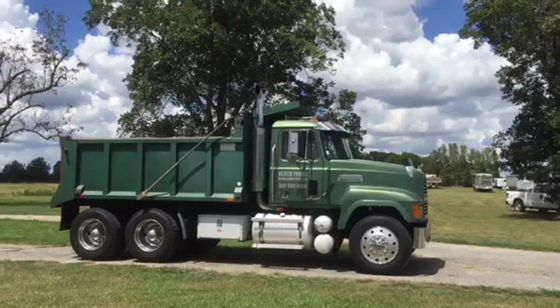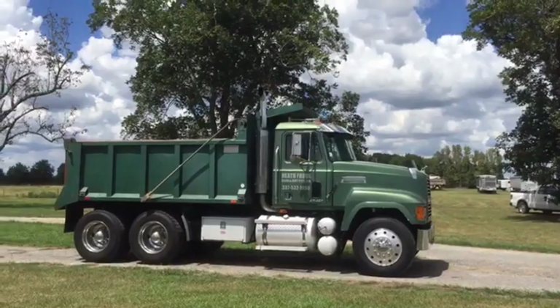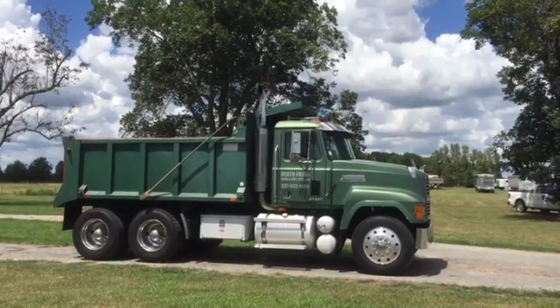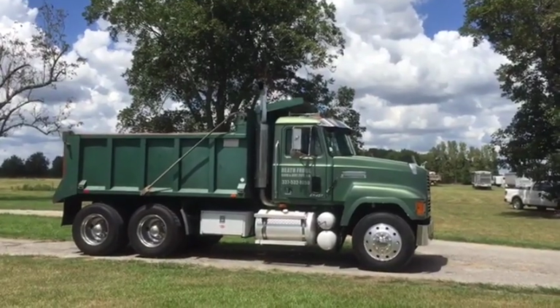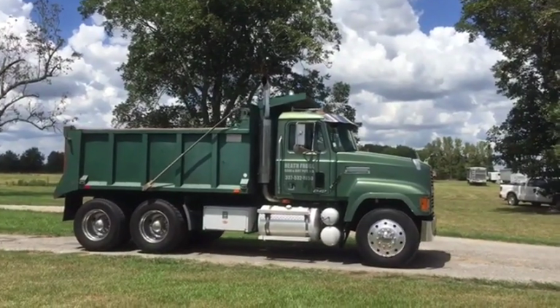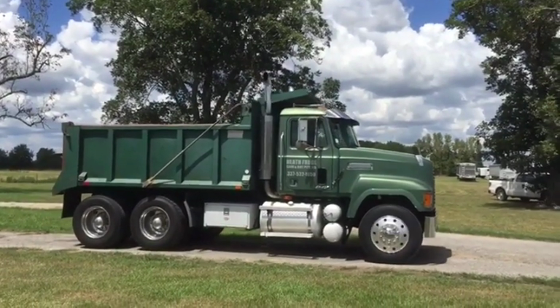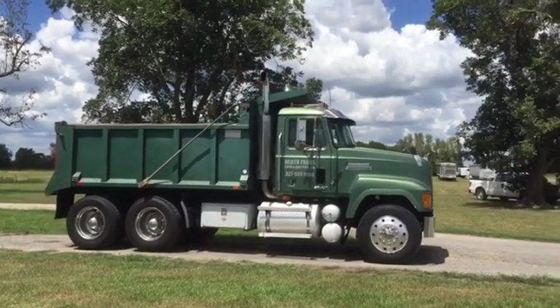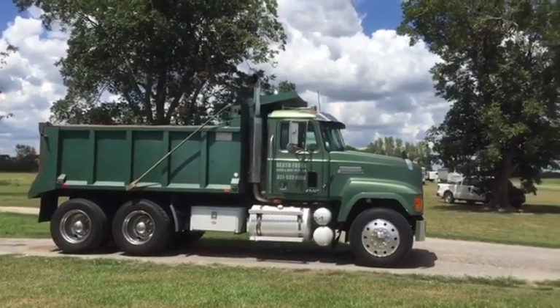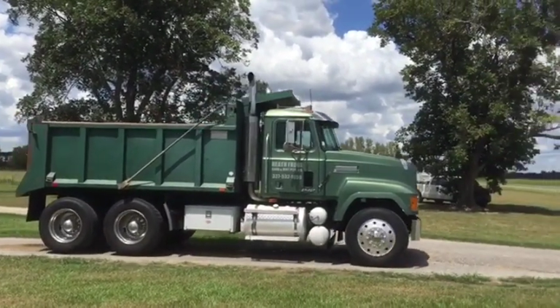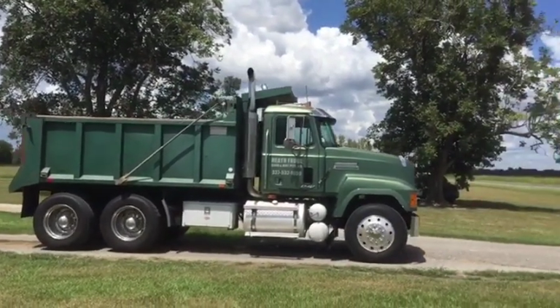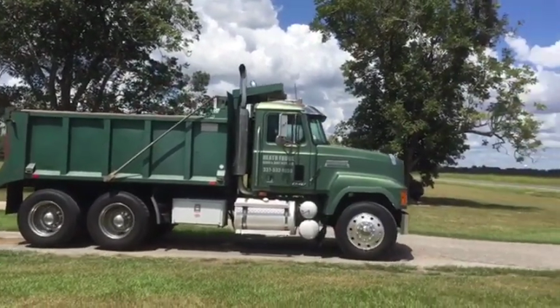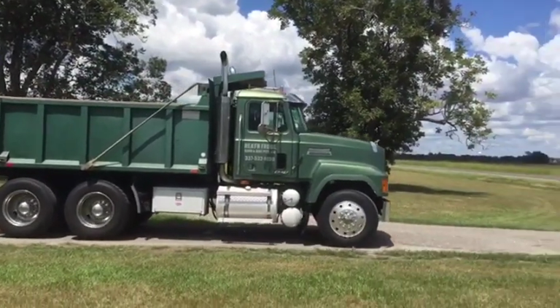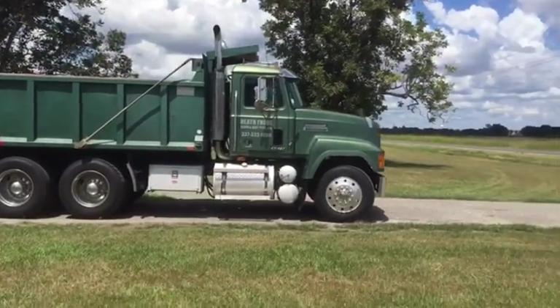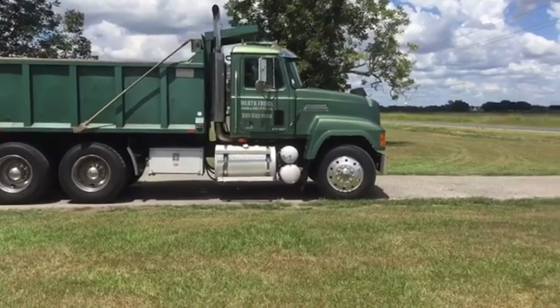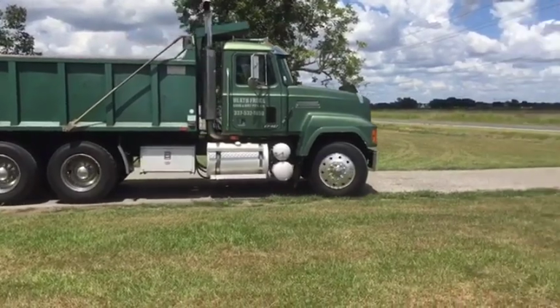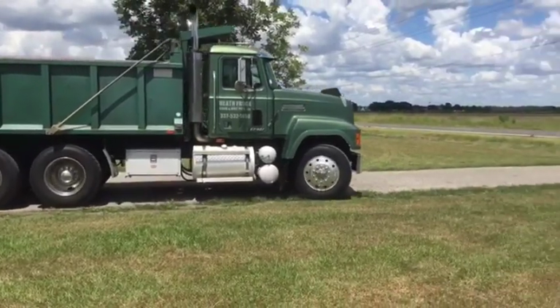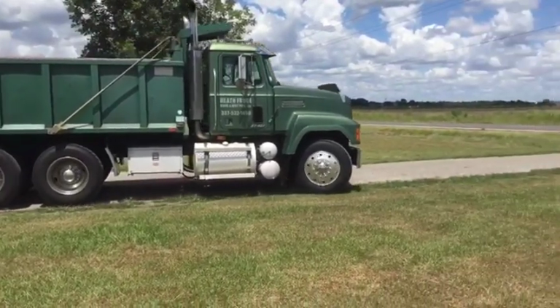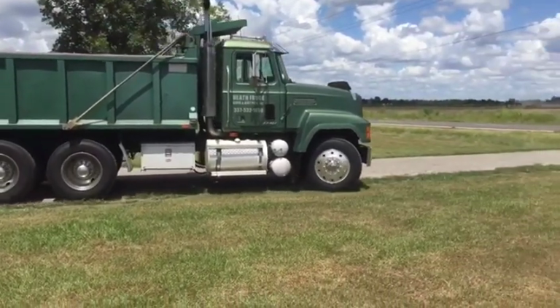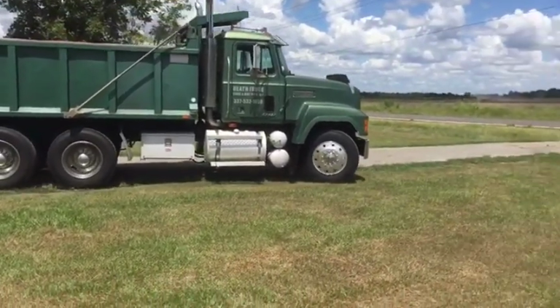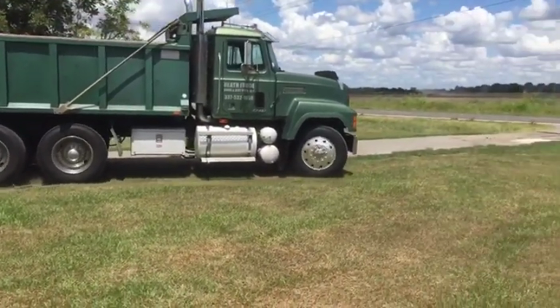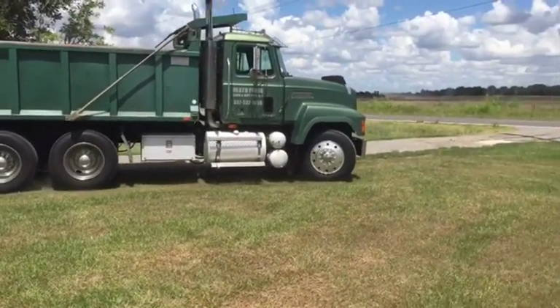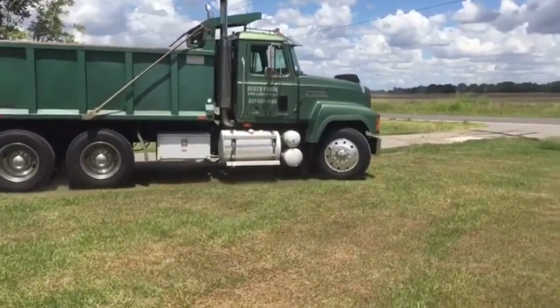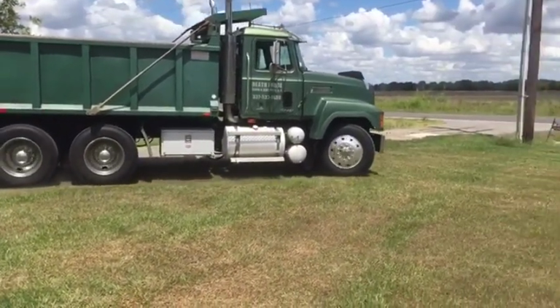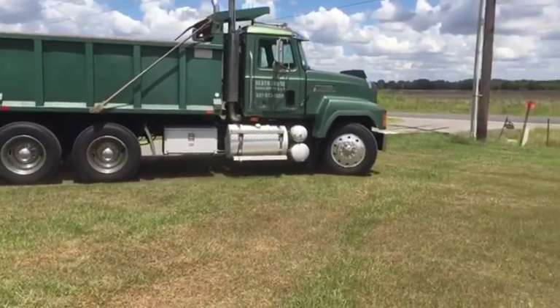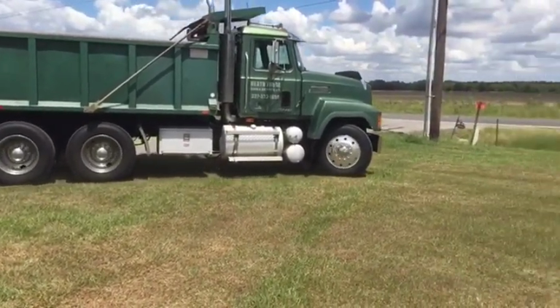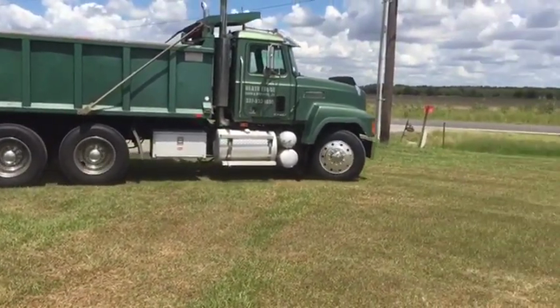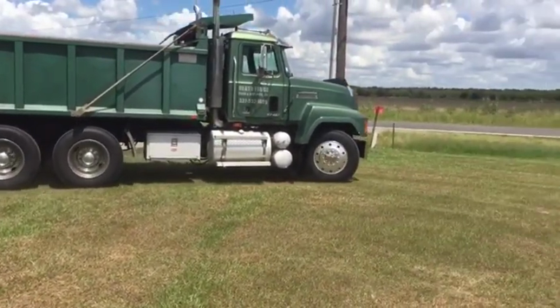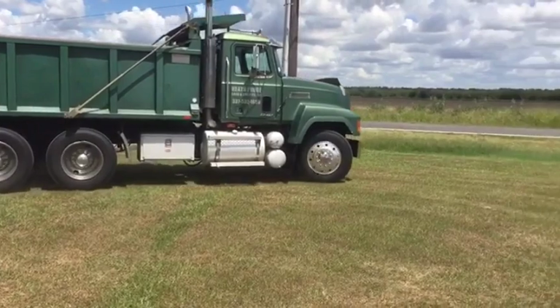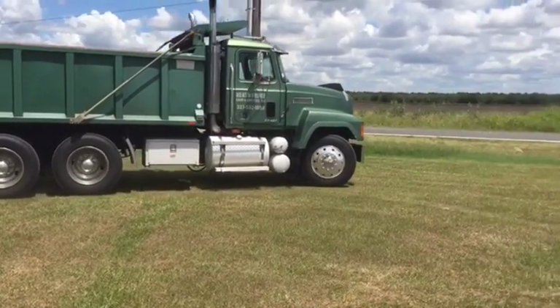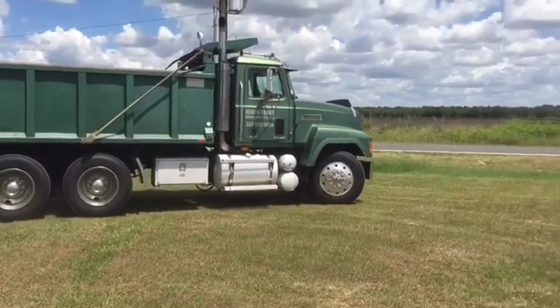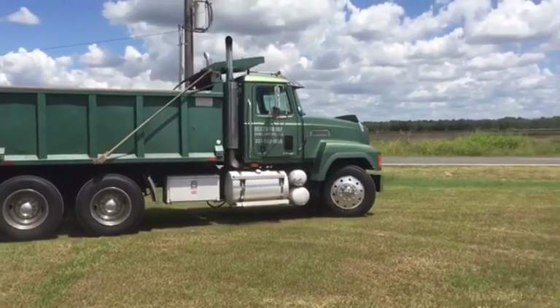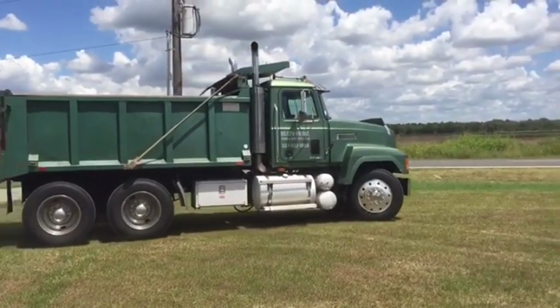We're going to do our drive video on this 1999 CH Series Mack dual axle truck. Nice bed on the back of this — nice steel dump body on here, 15 to 16 yards.